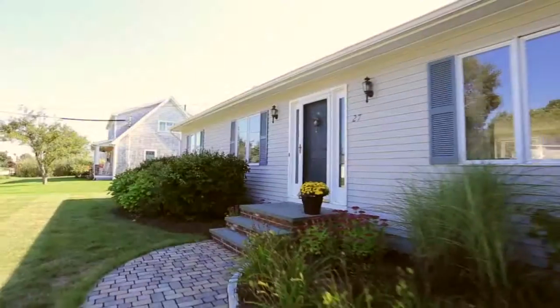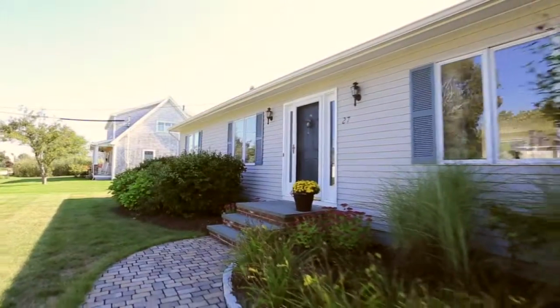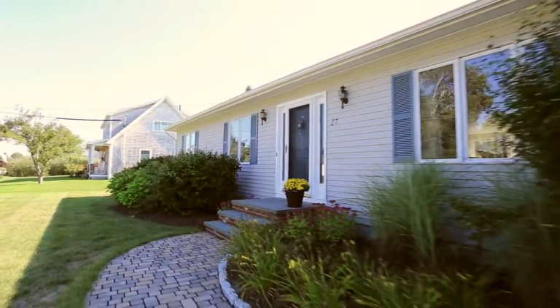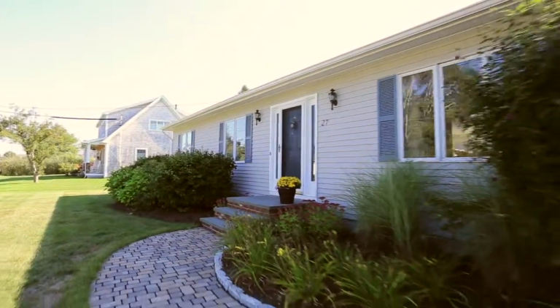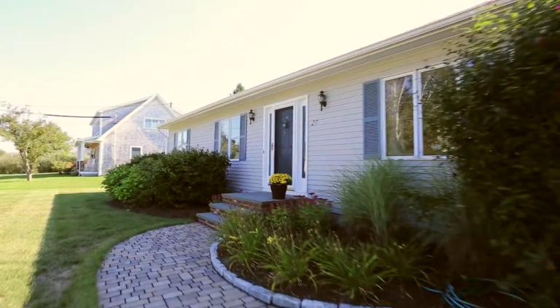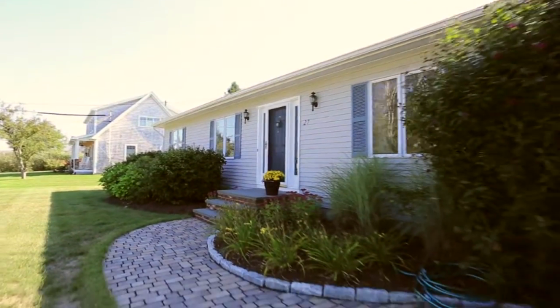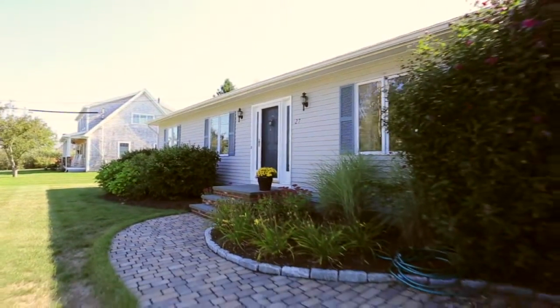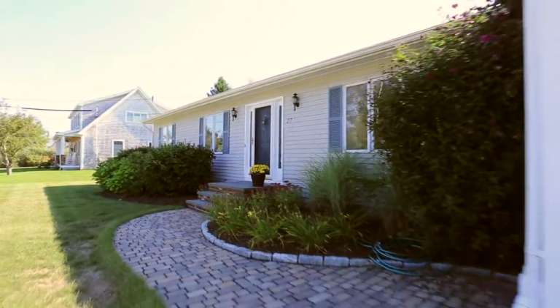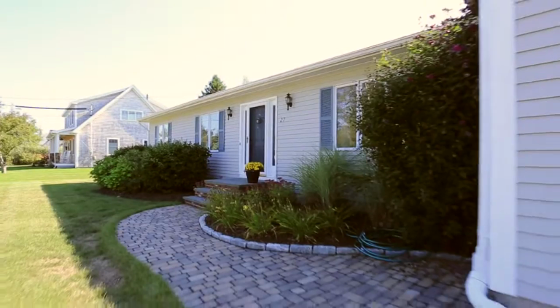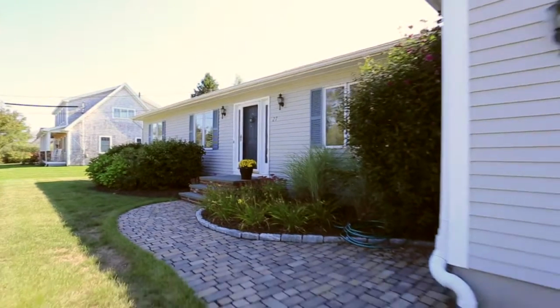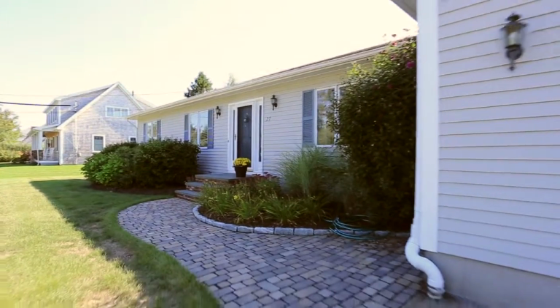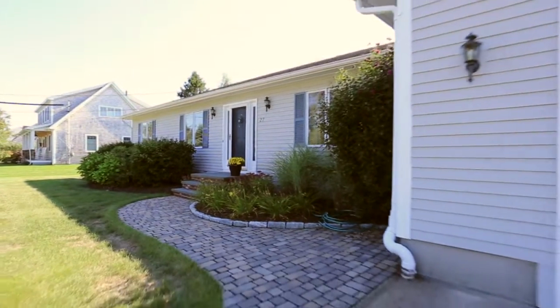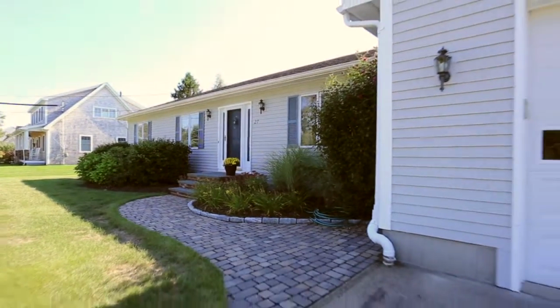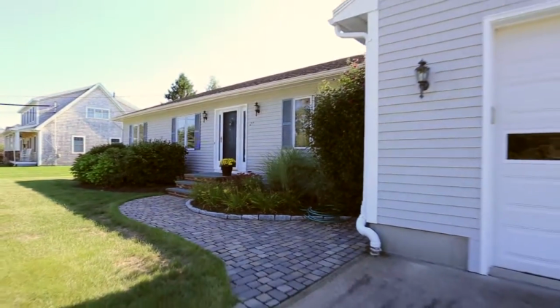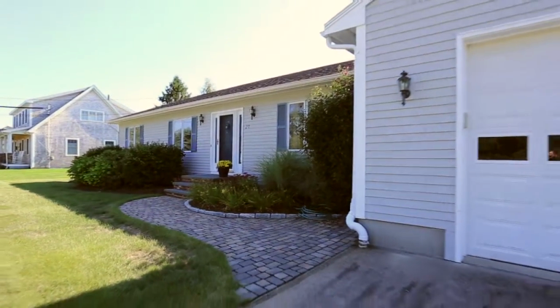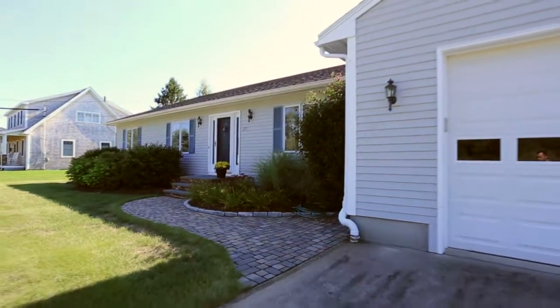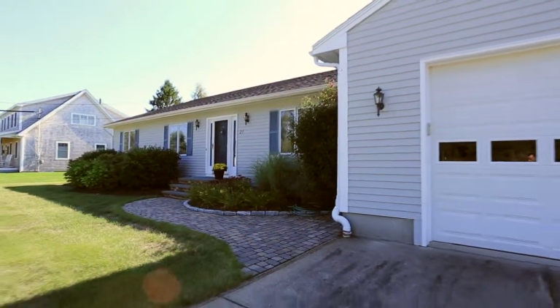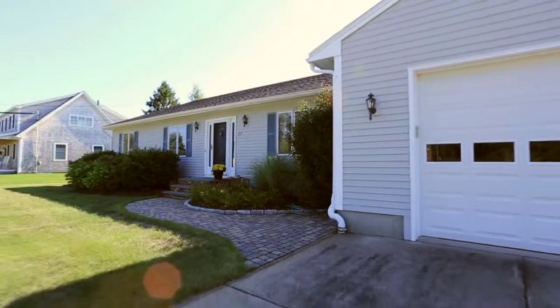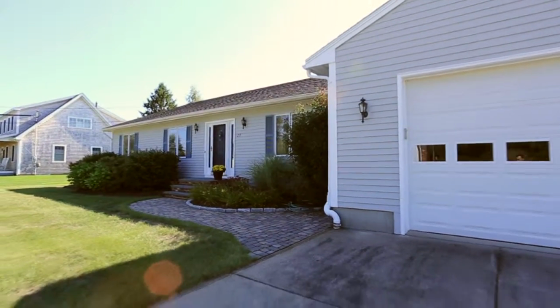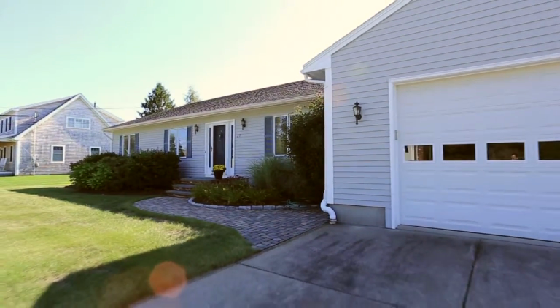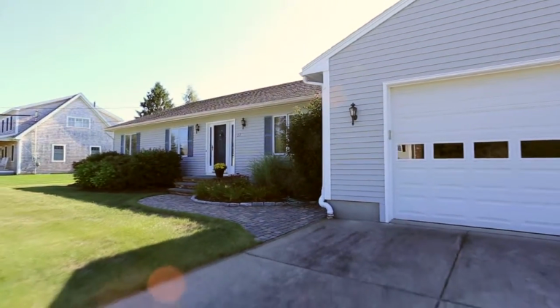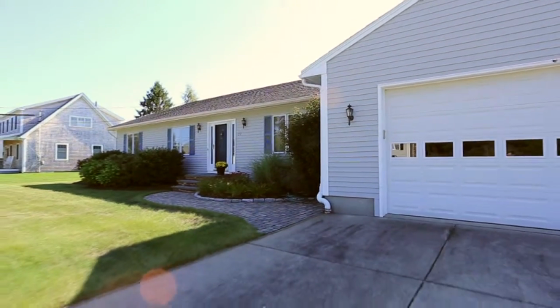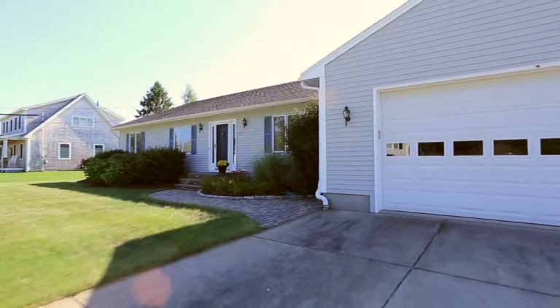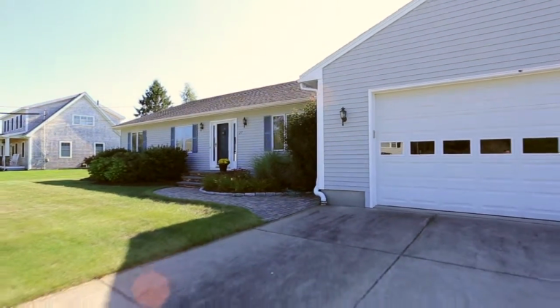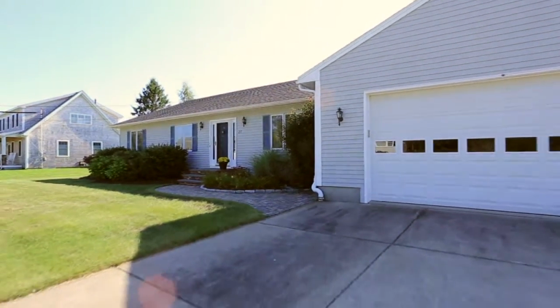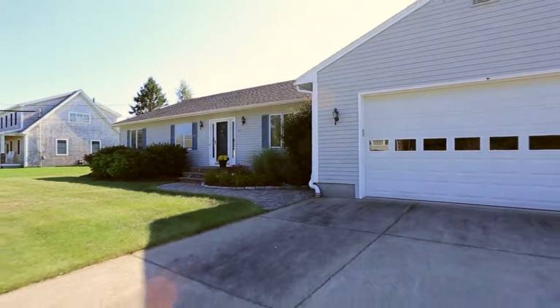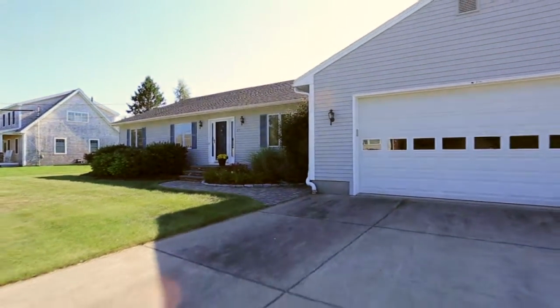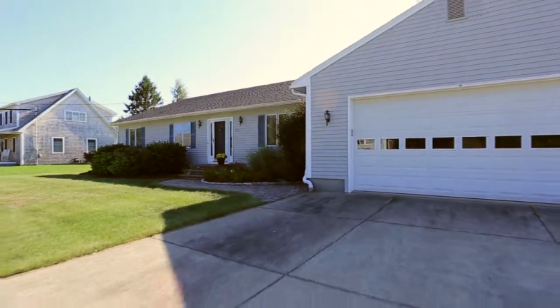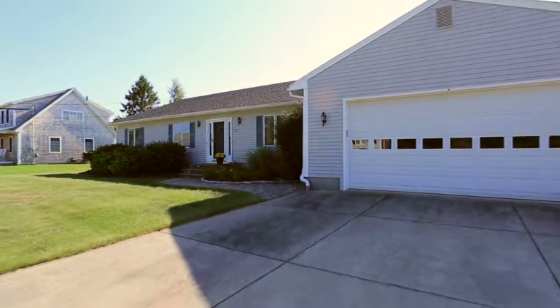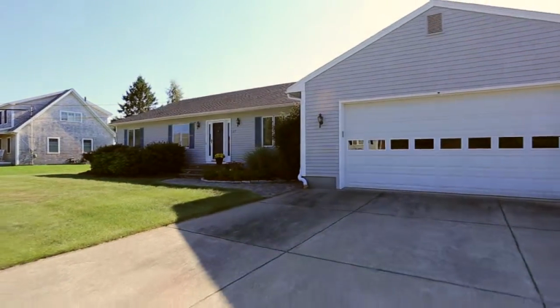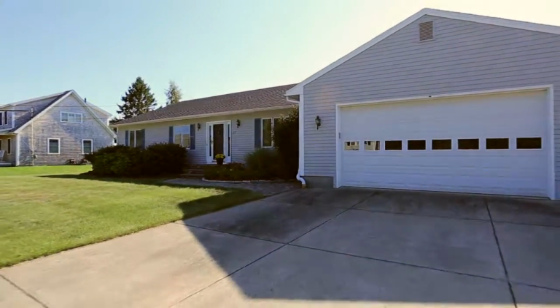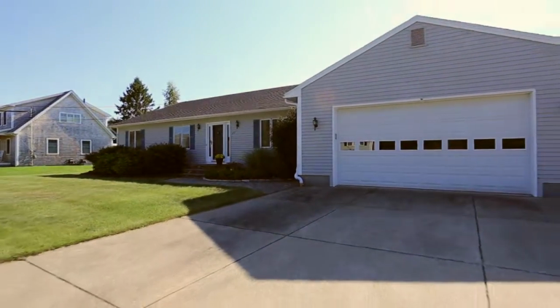Thank you for visiting this well-kept home in a rare location. Please contact the listing agent to learn more or to schedule your own private showing.